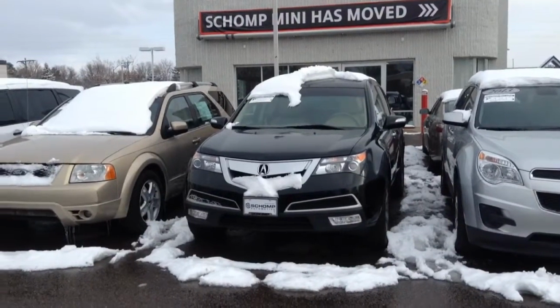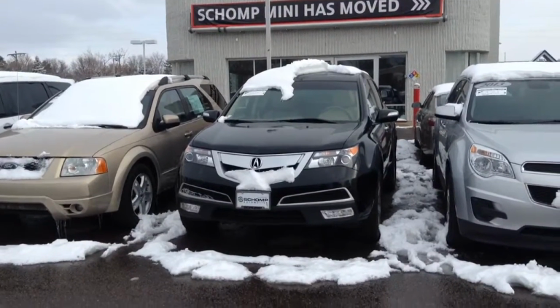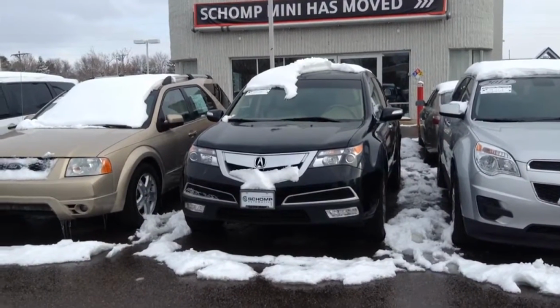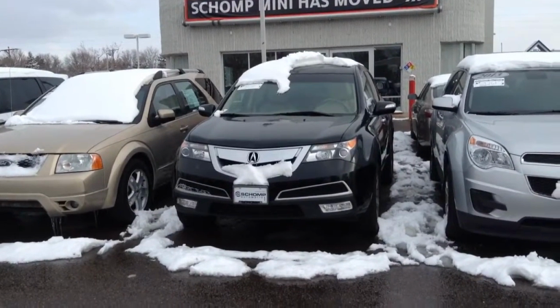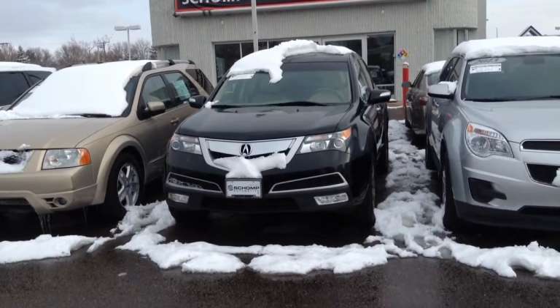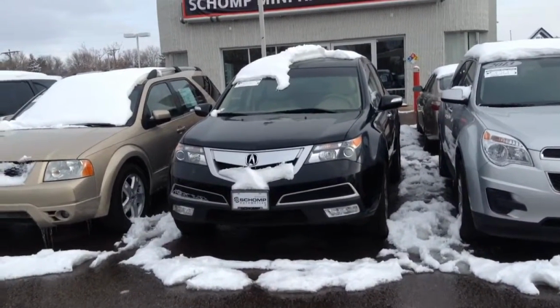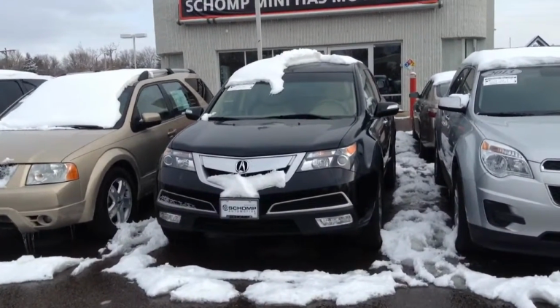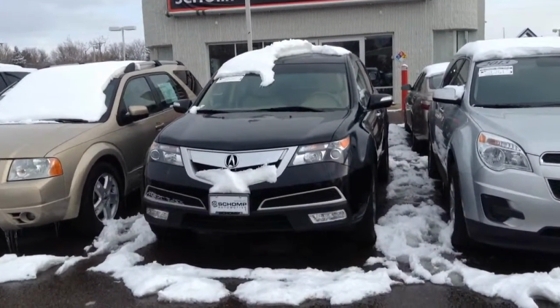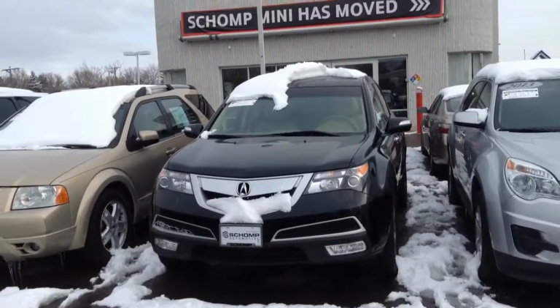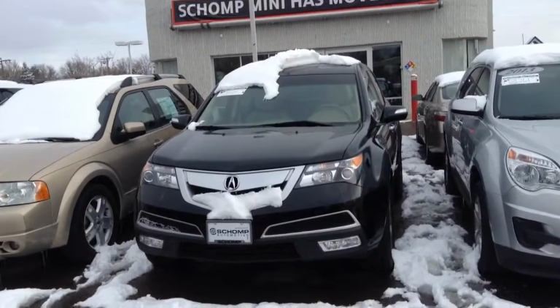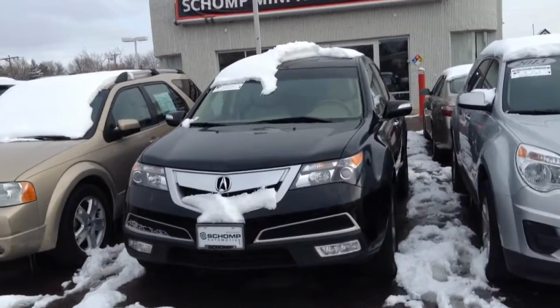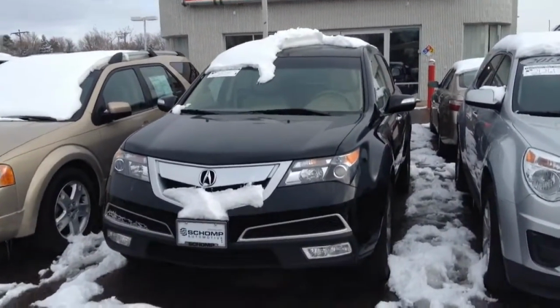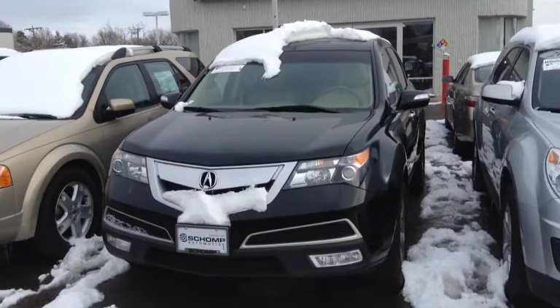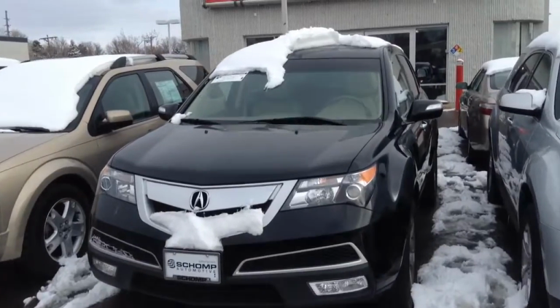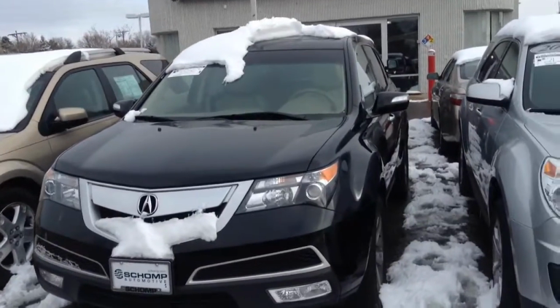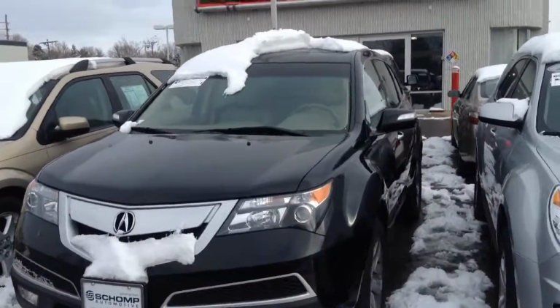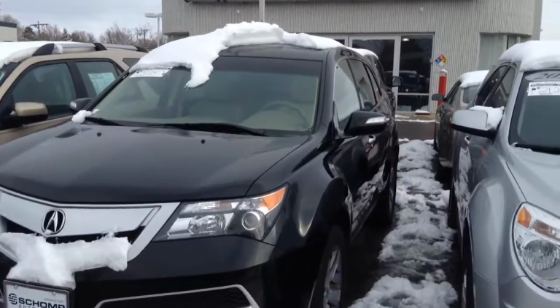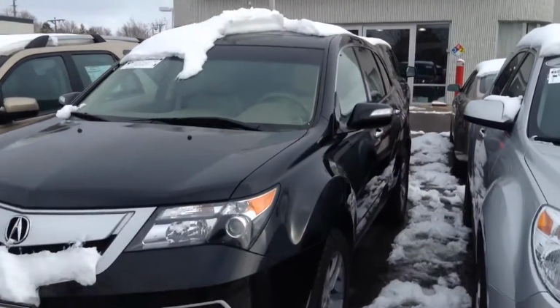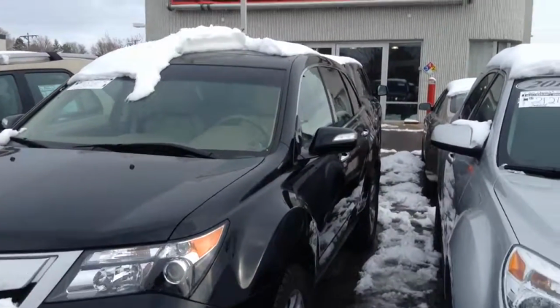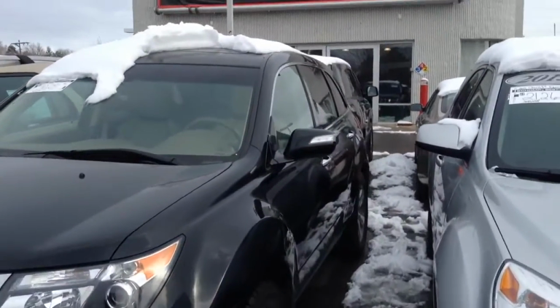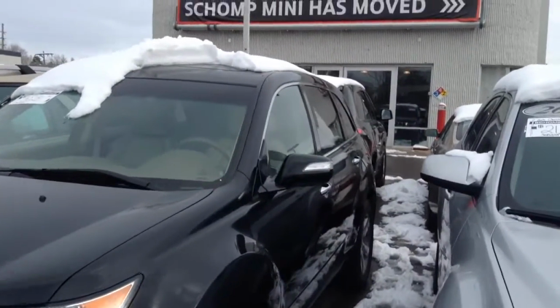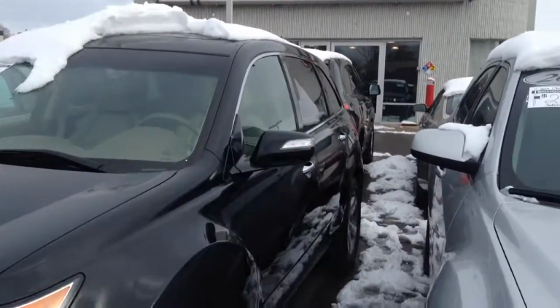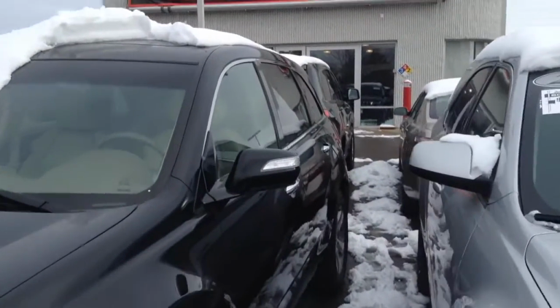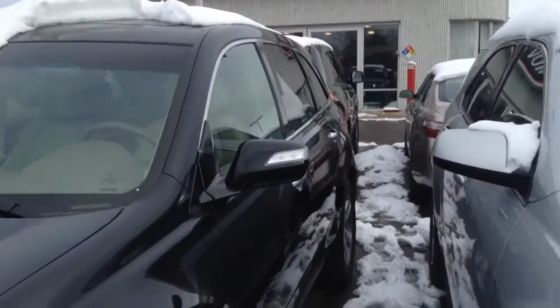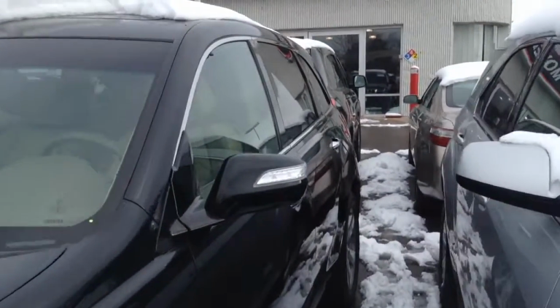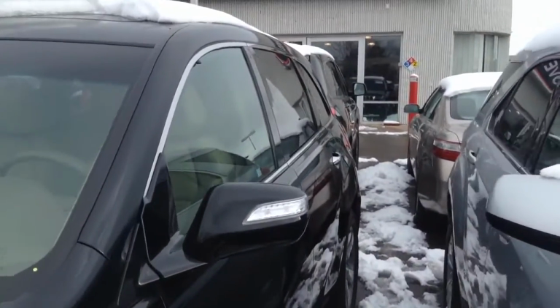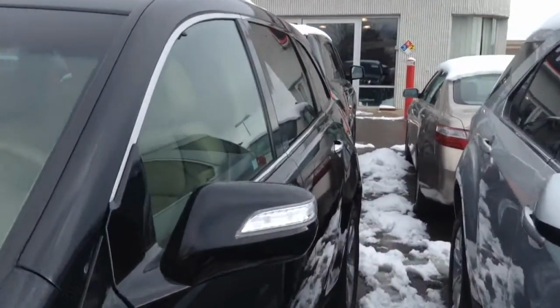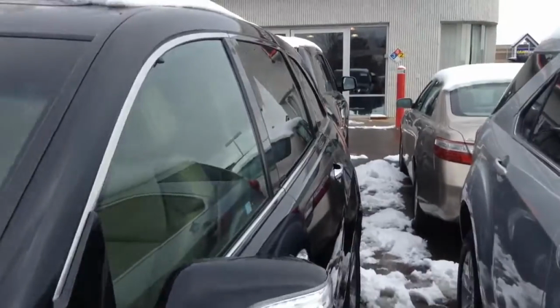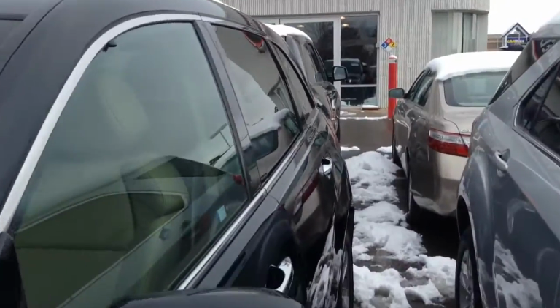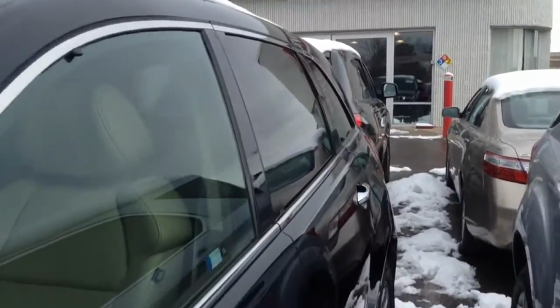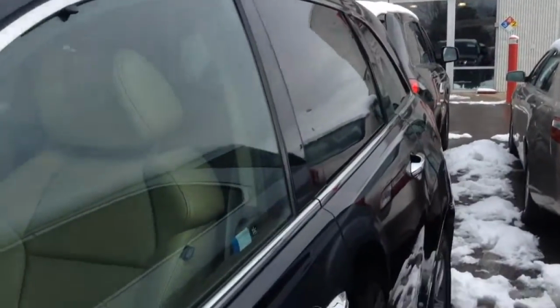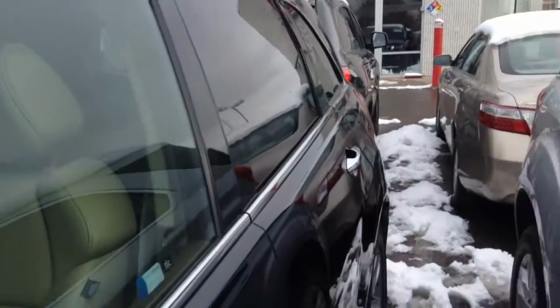Hey Ann! Here's a video of the Acura. A little snowy, but it looks great. You can see I'm going to go around — it's a little tight here, so you can see if the car has any scratches.